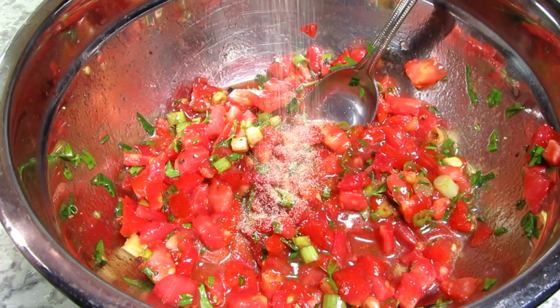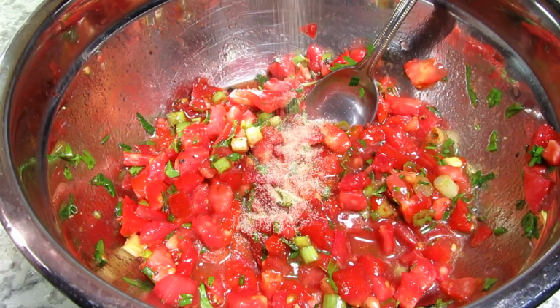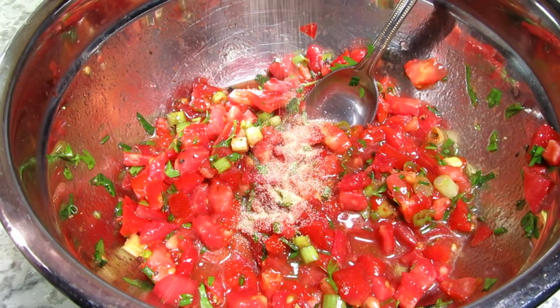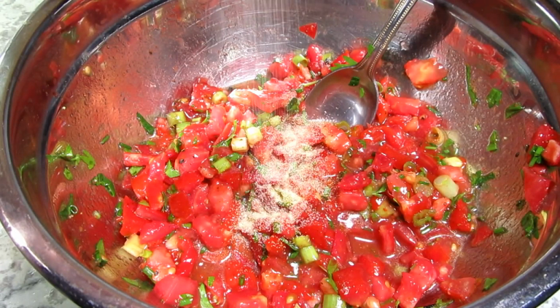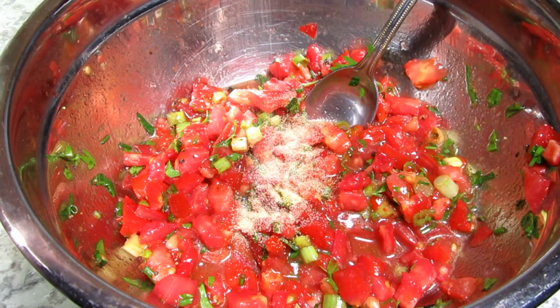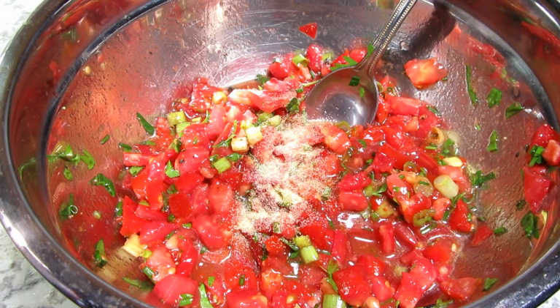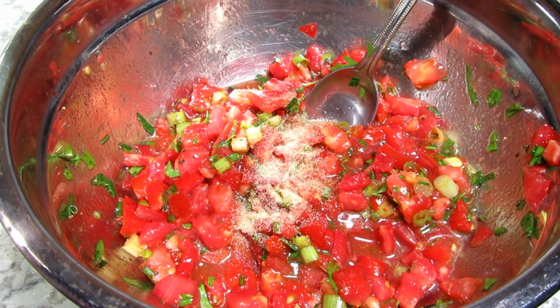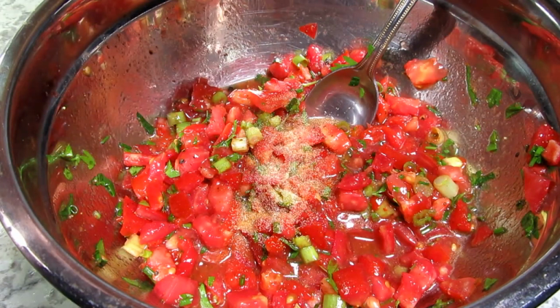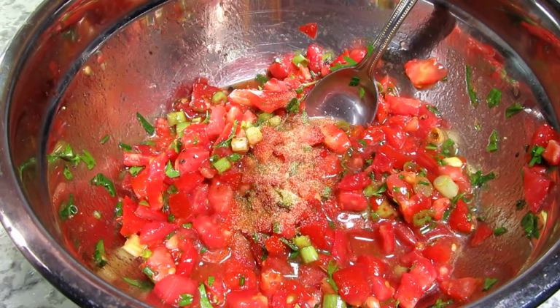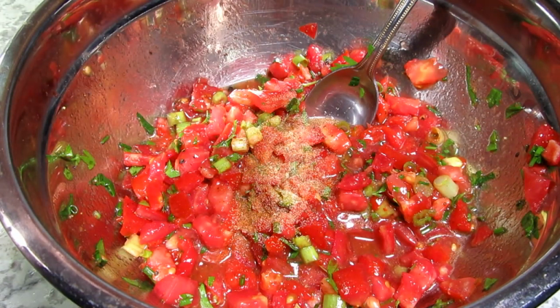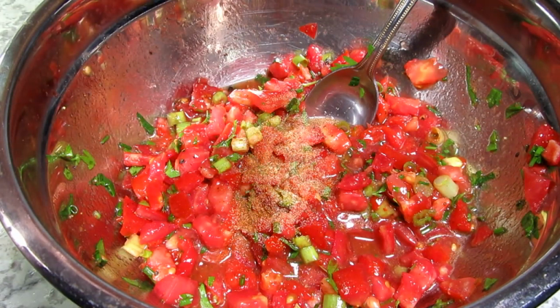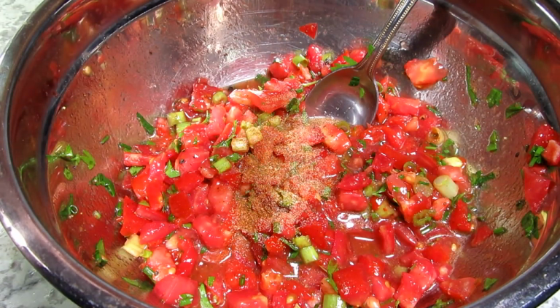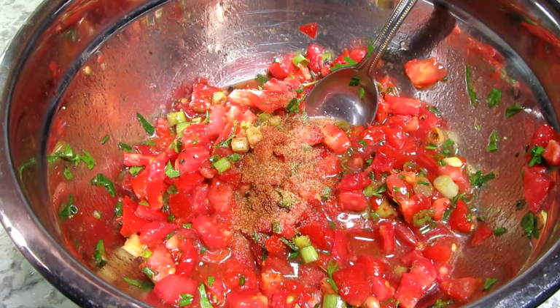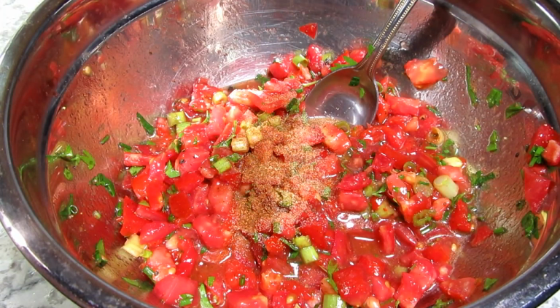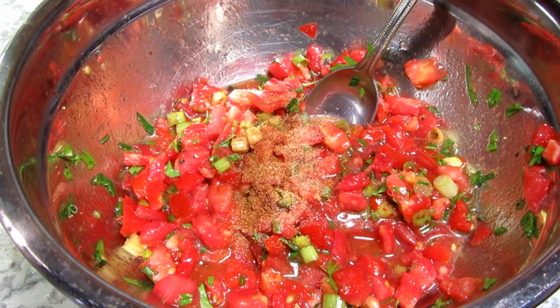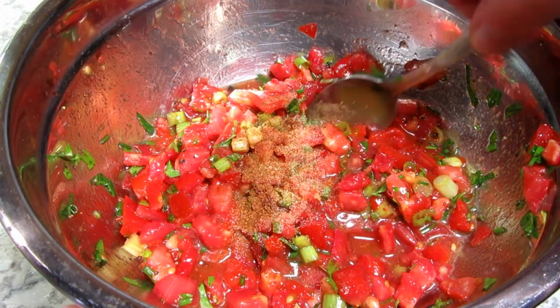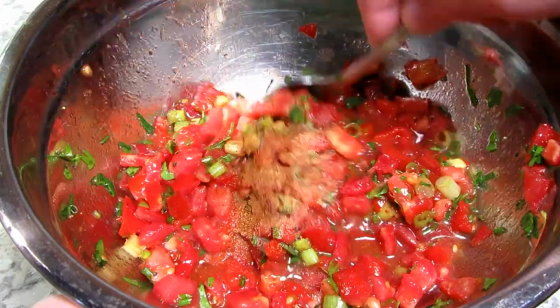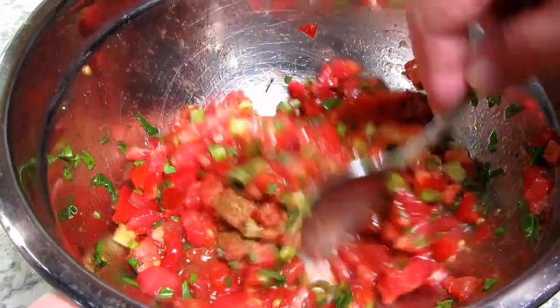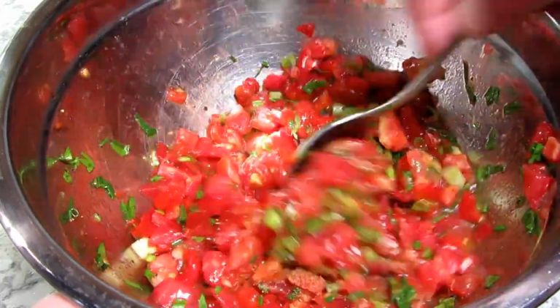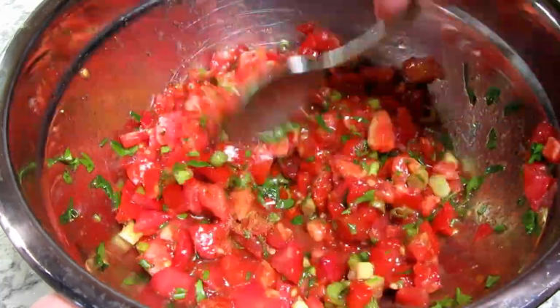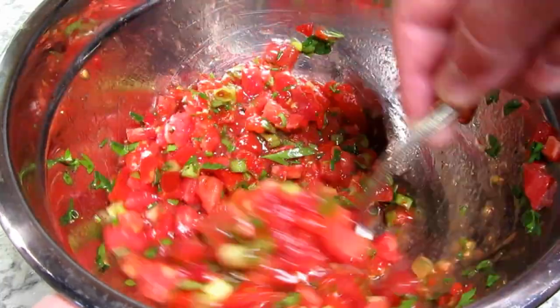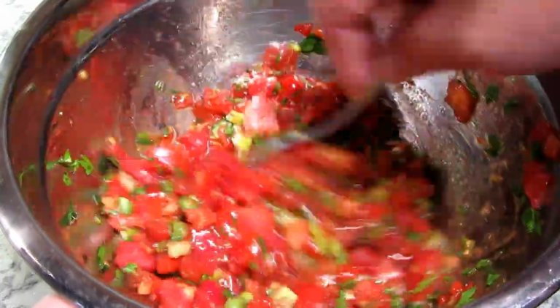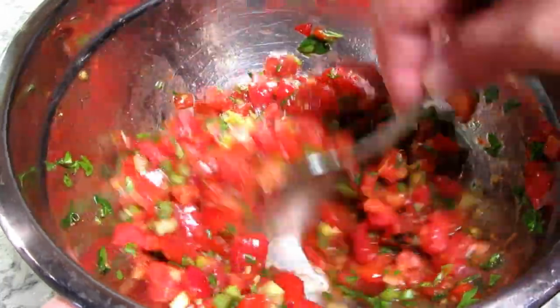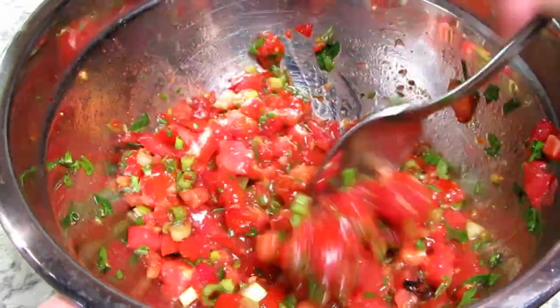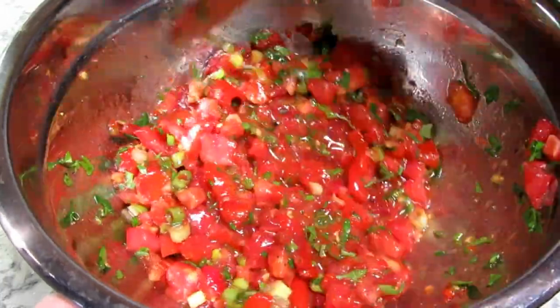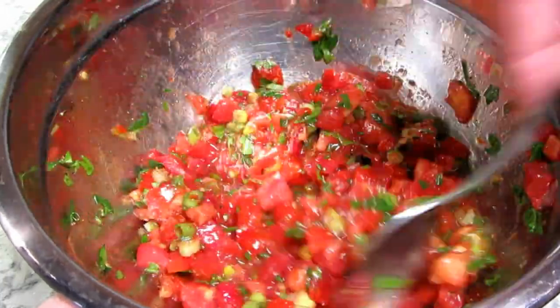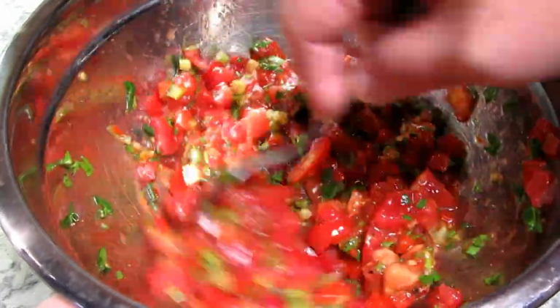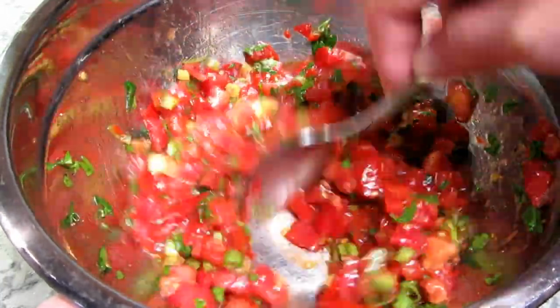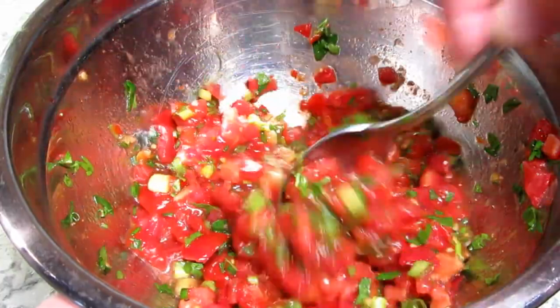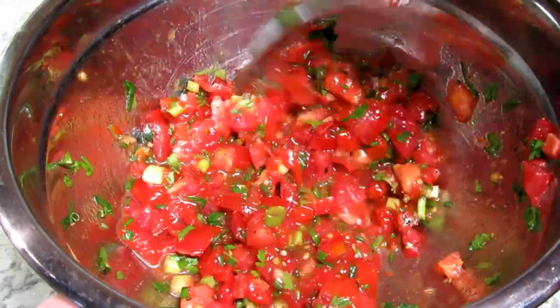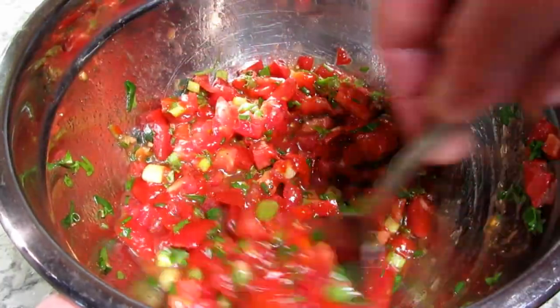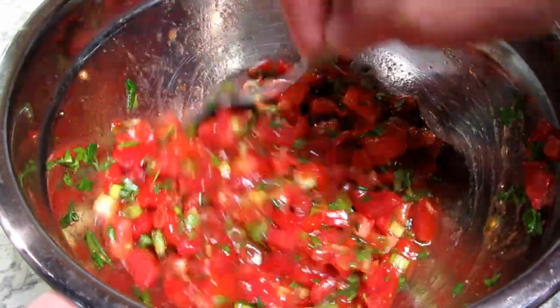I'm also adding in an eighth of a teaspoon of garlic powder and a pinch of cayenne pepper for a little heat. One more stir, giving it a final taste — this will be refrigerated for one hour, and by that time our trout and potatoes will be done.